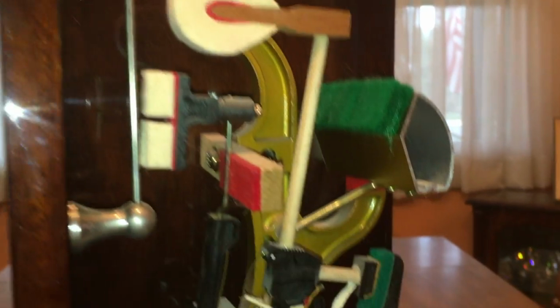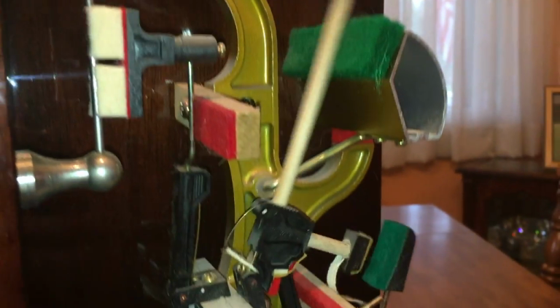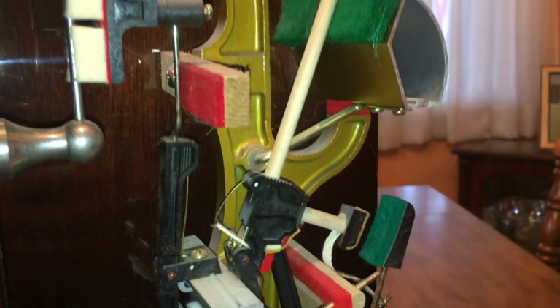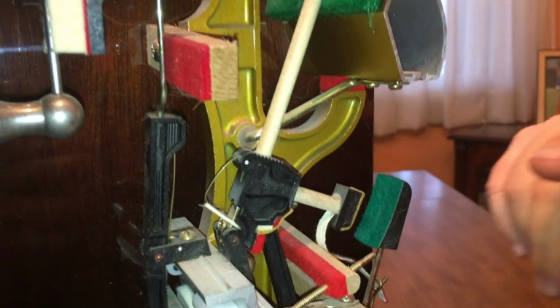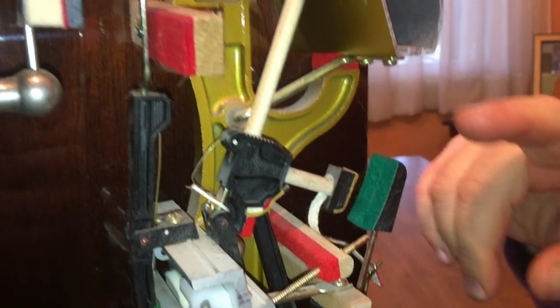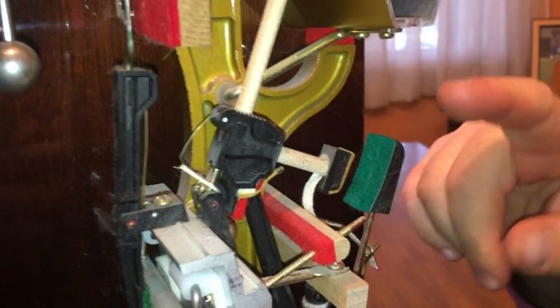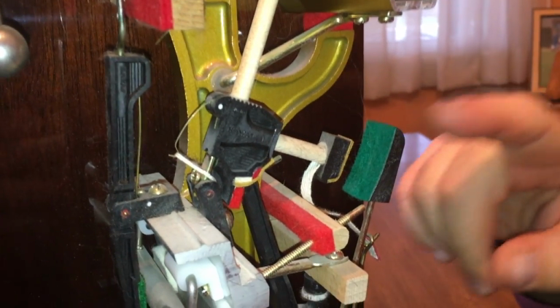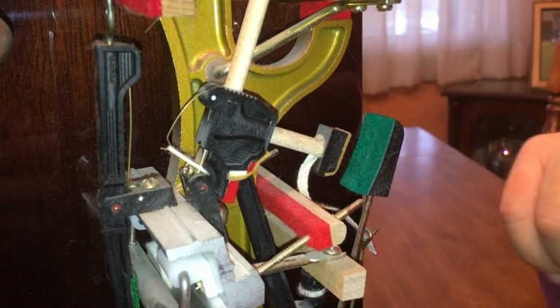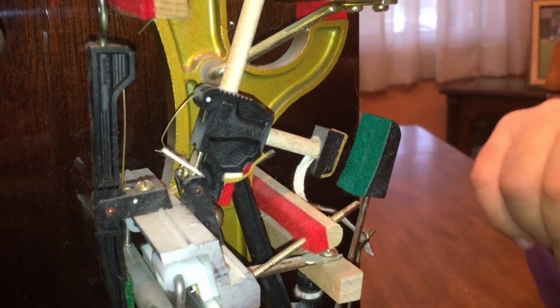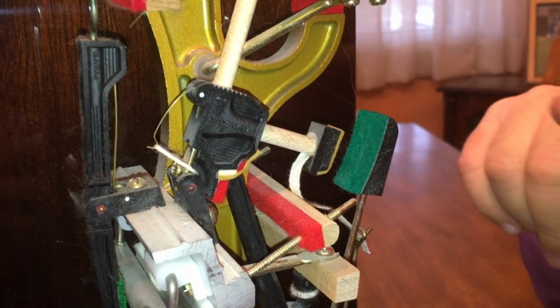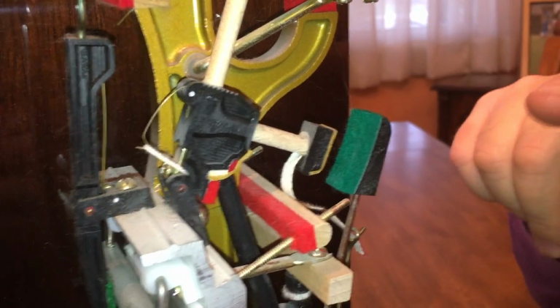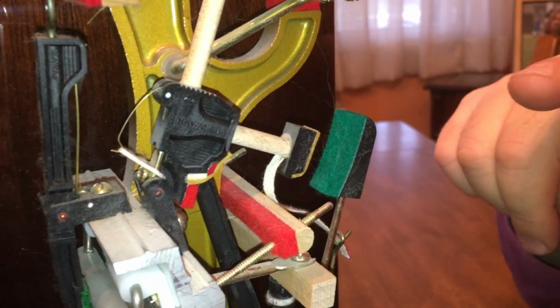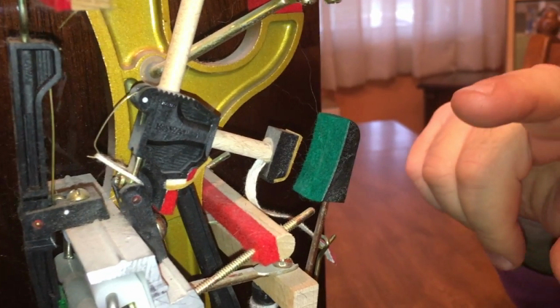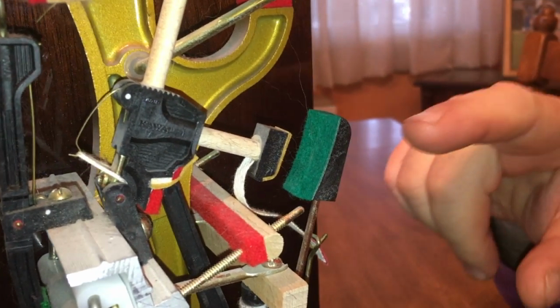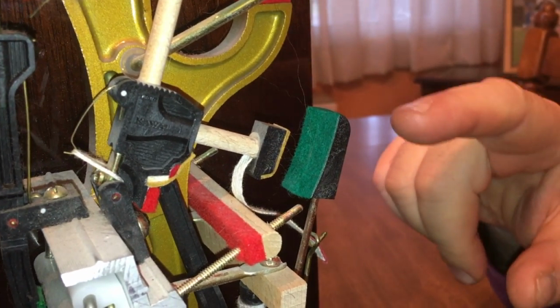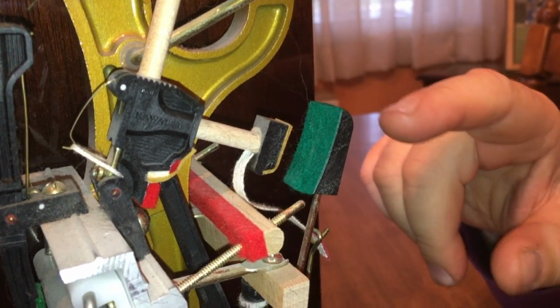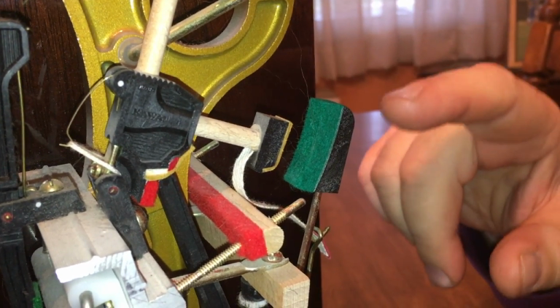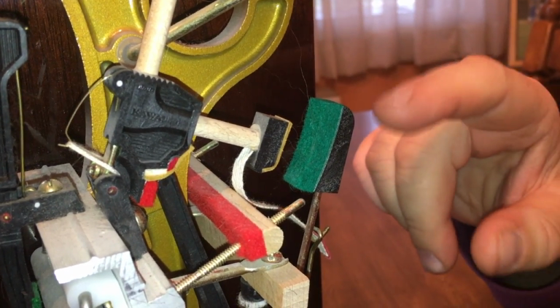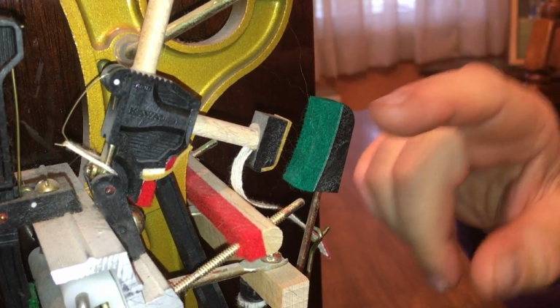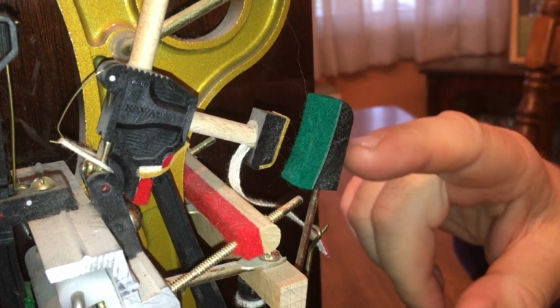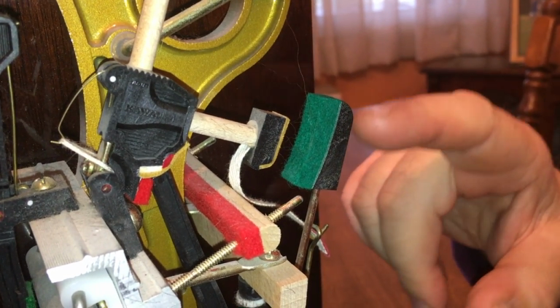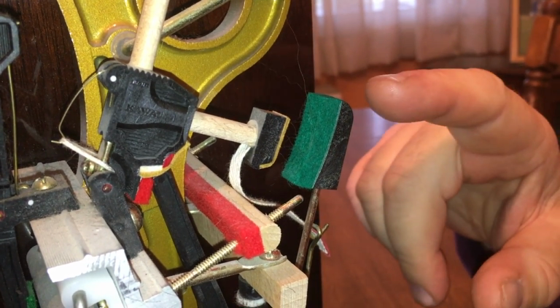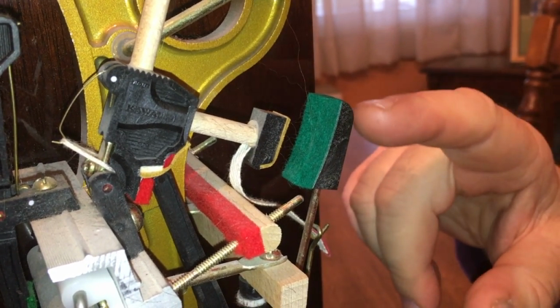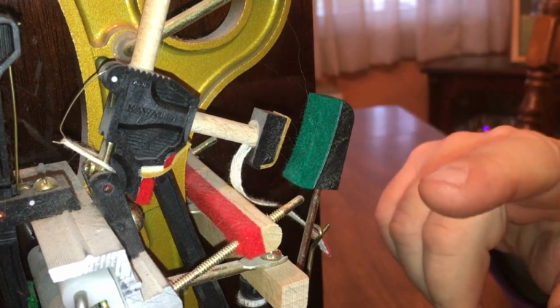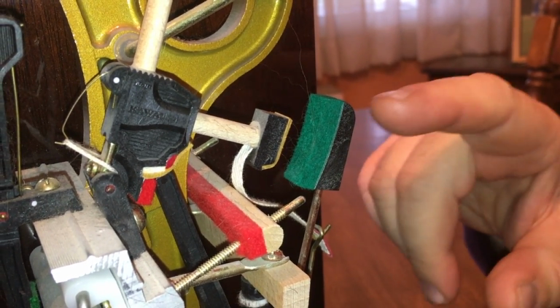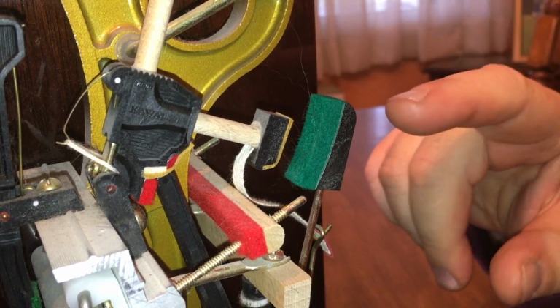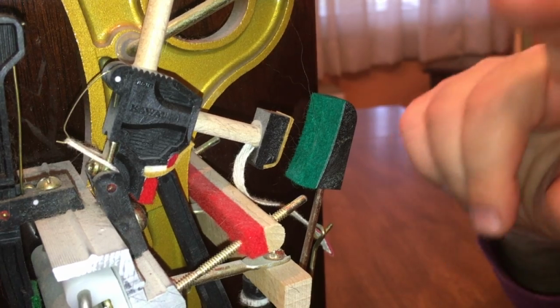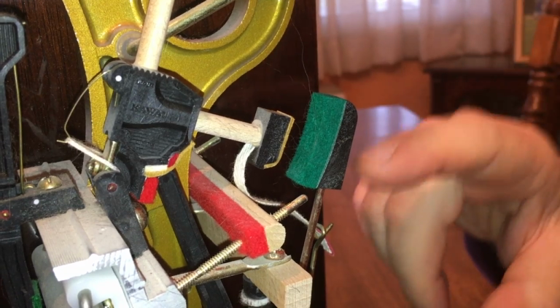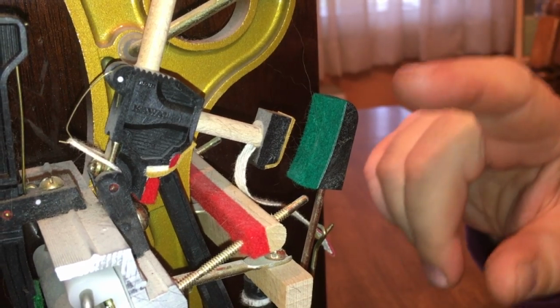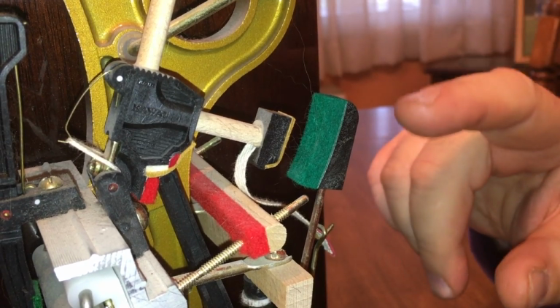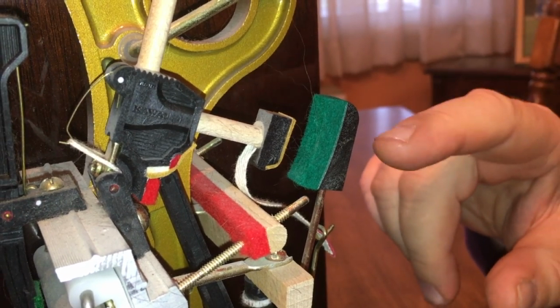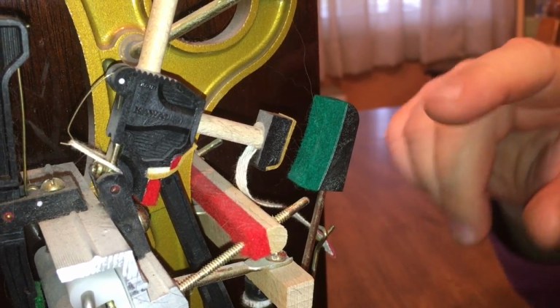What you do is you take two samples in each section of the piano and use a straight edge to adjust all the back checks so they align with your samples.